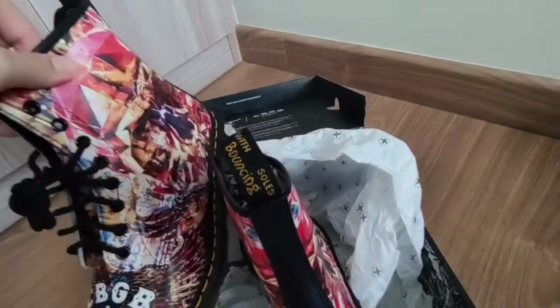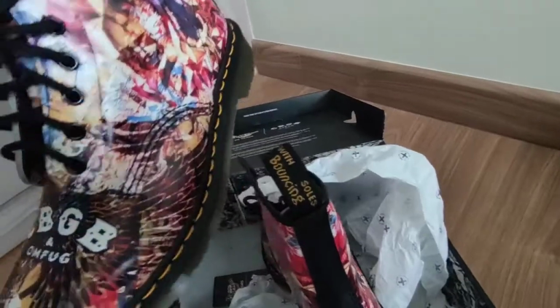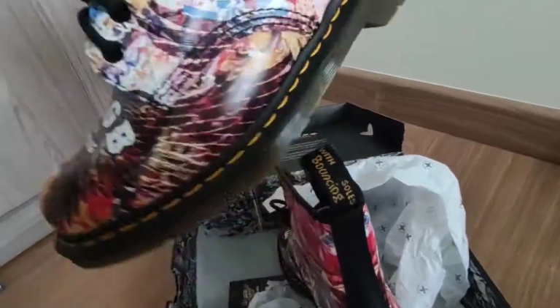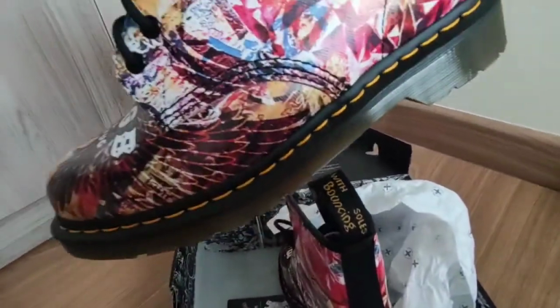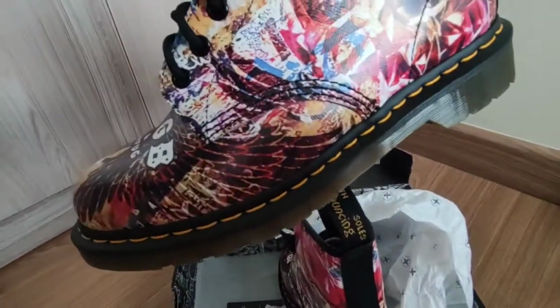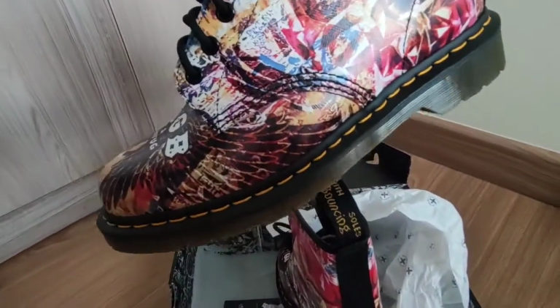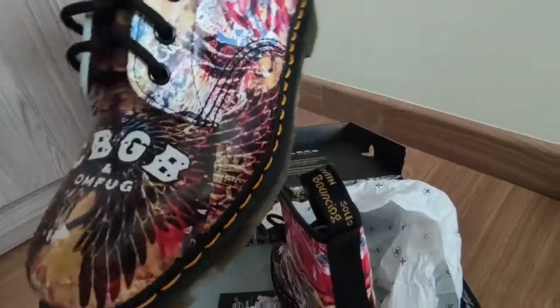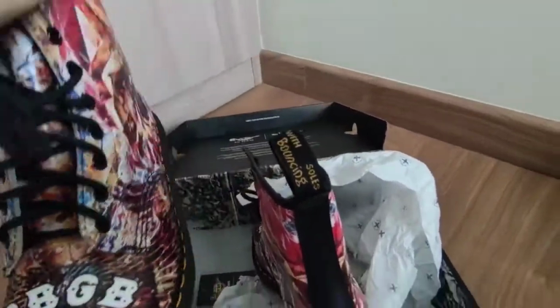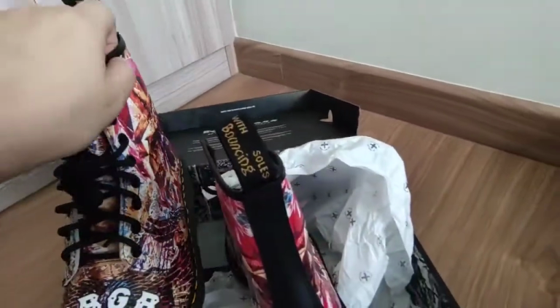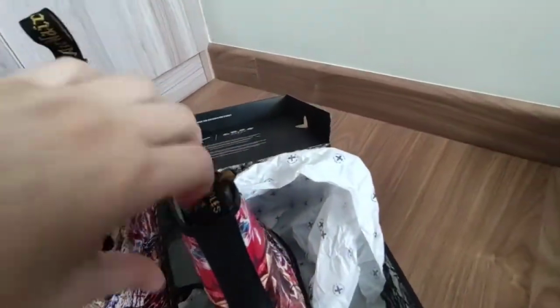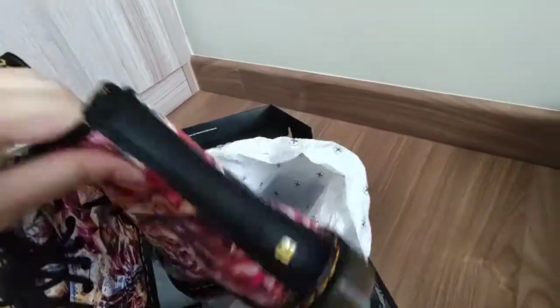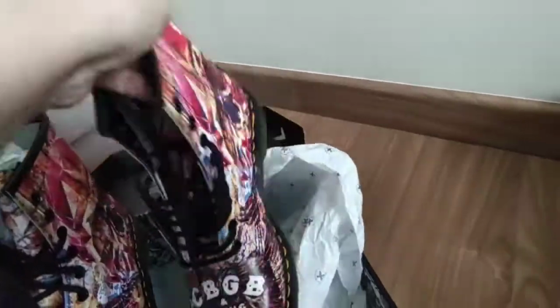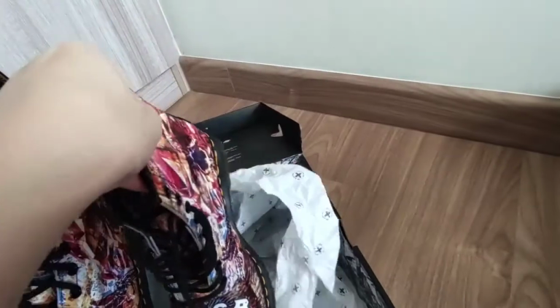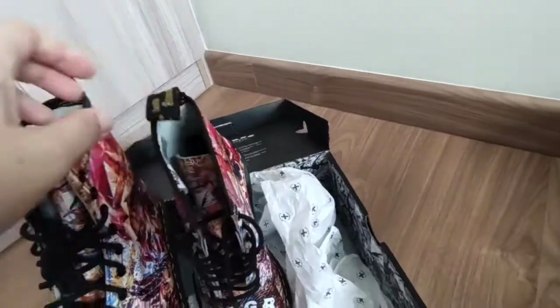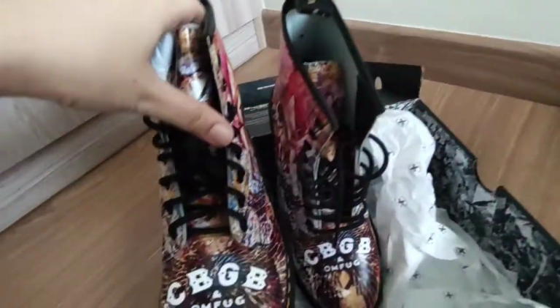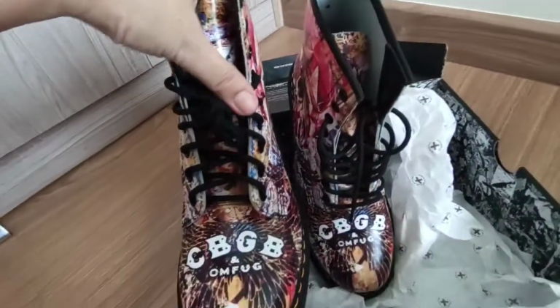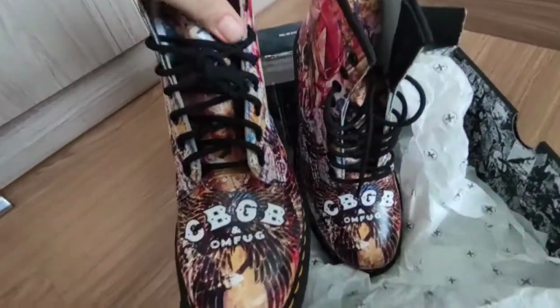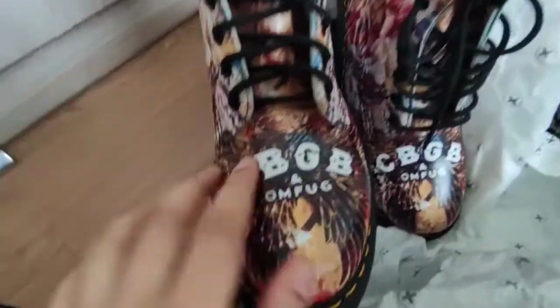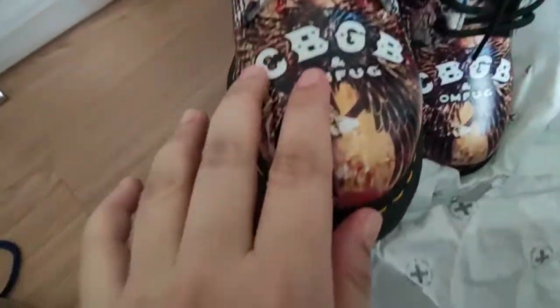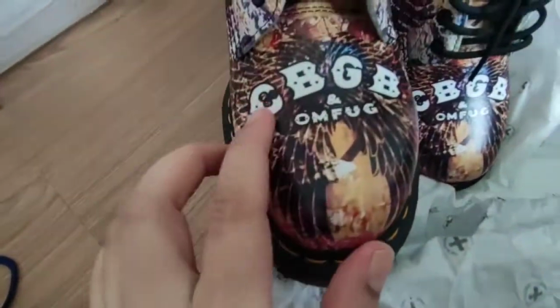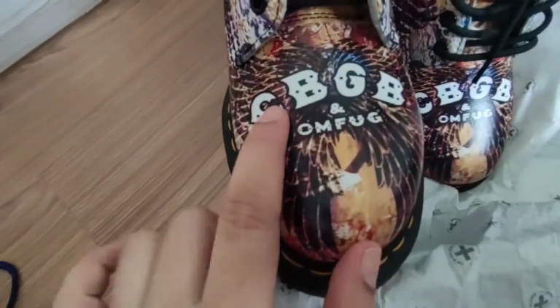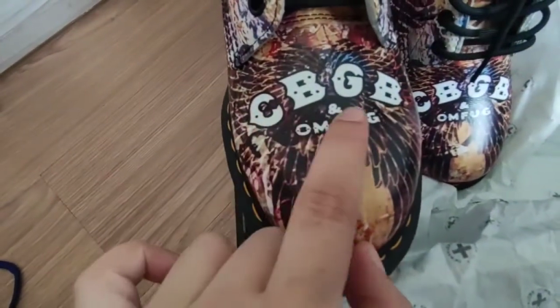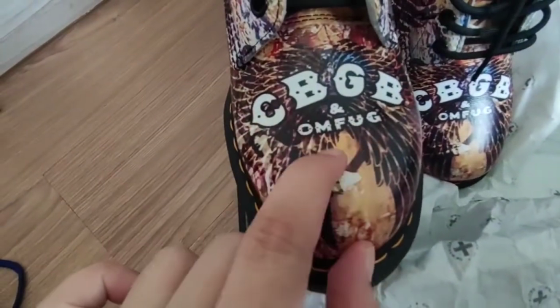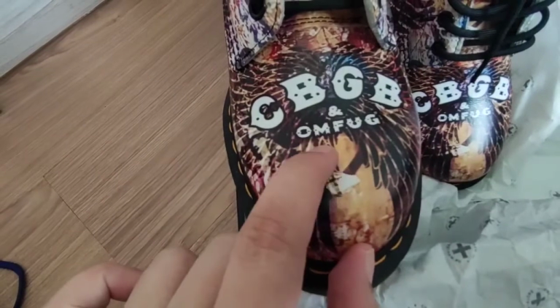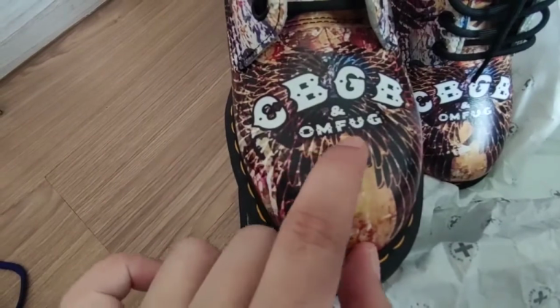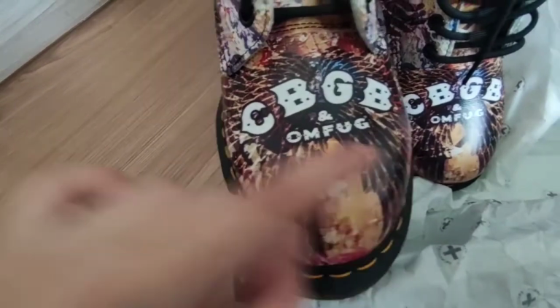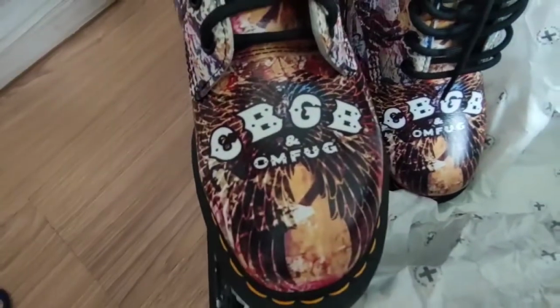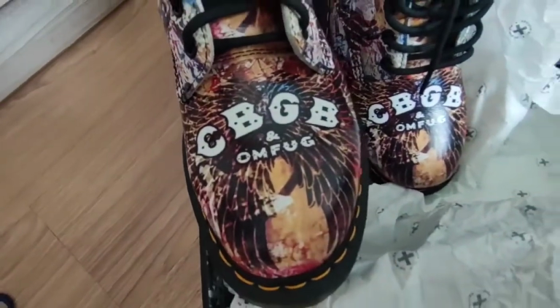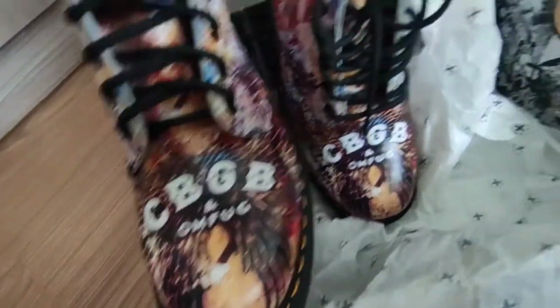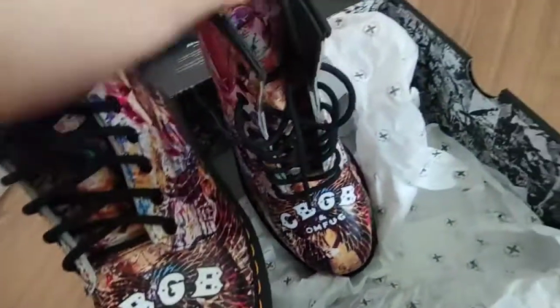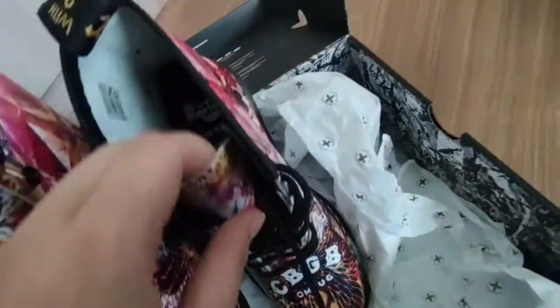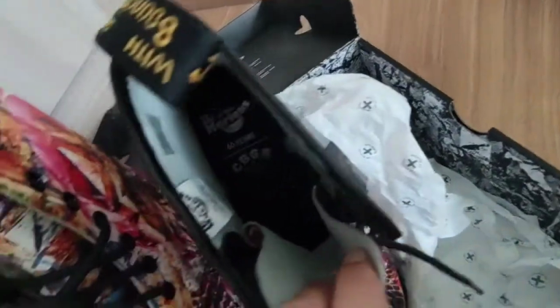It has yellow stitches. And CBGB OMFUG — oh wow, it's amazing!